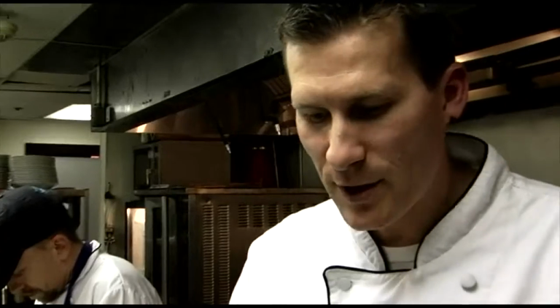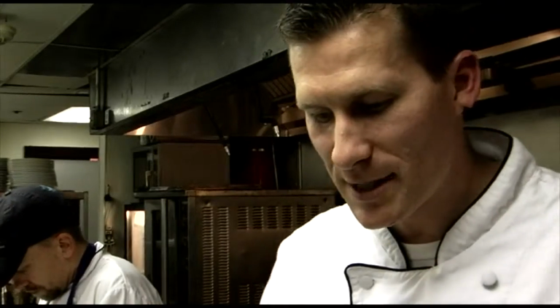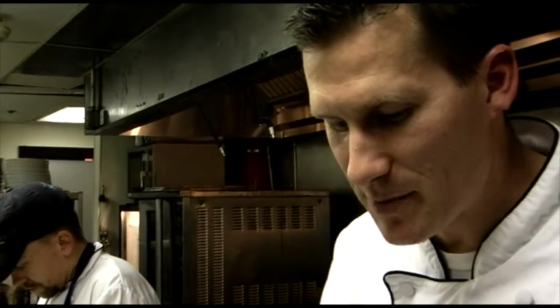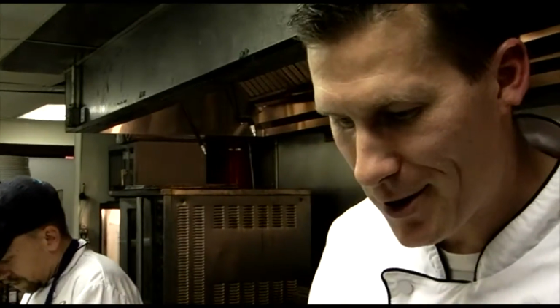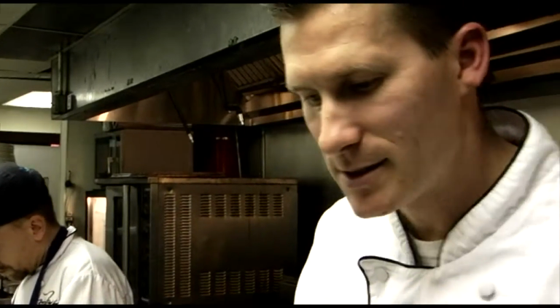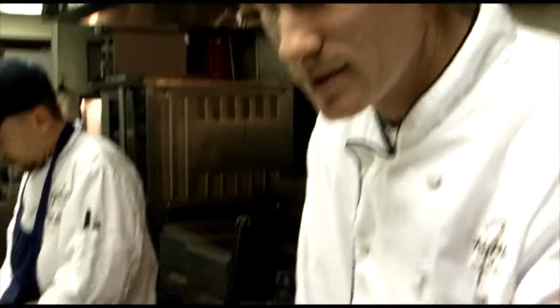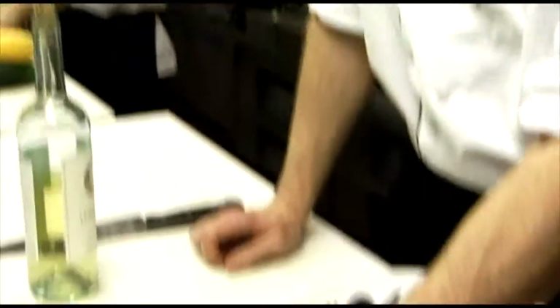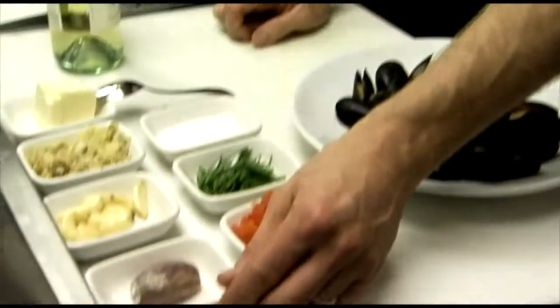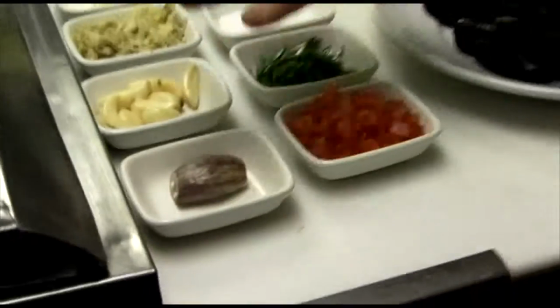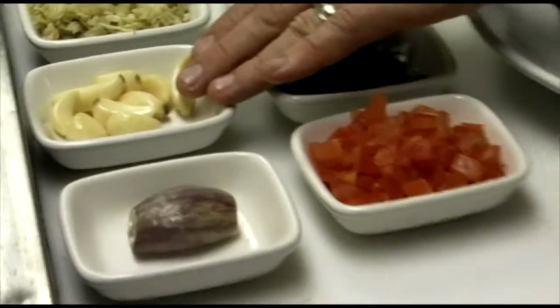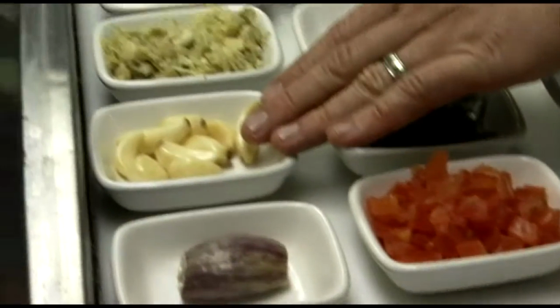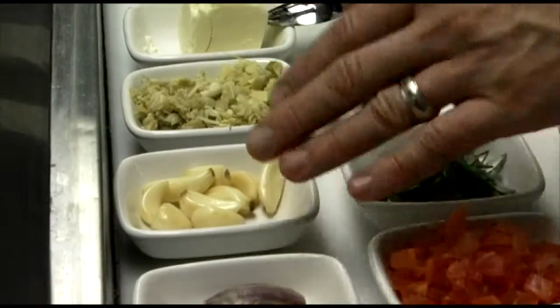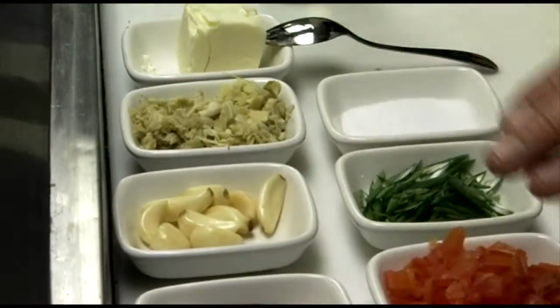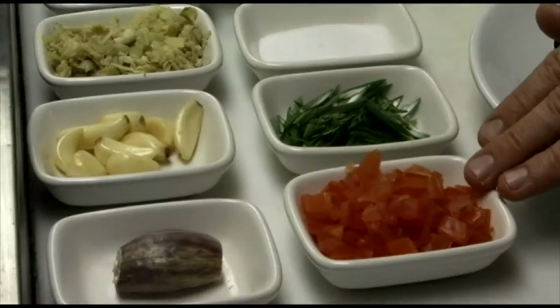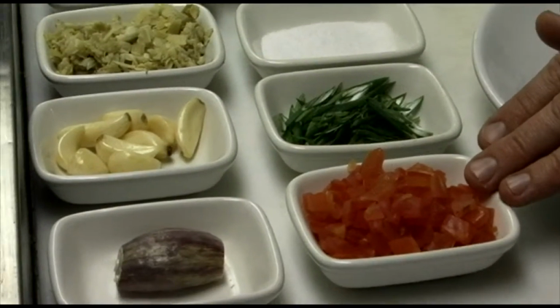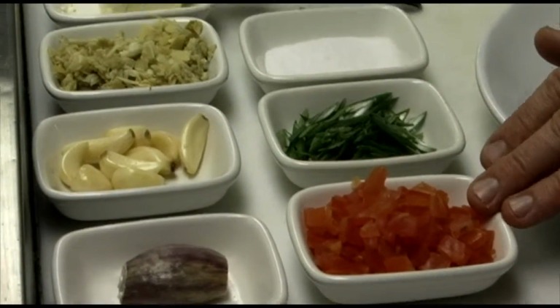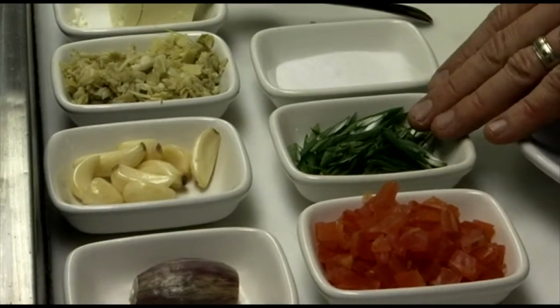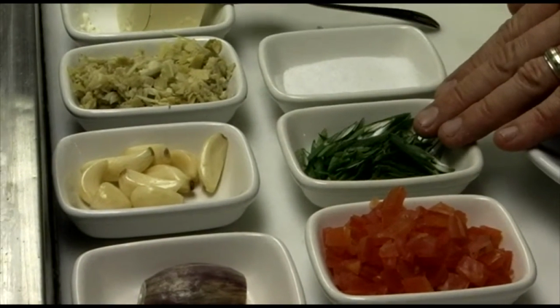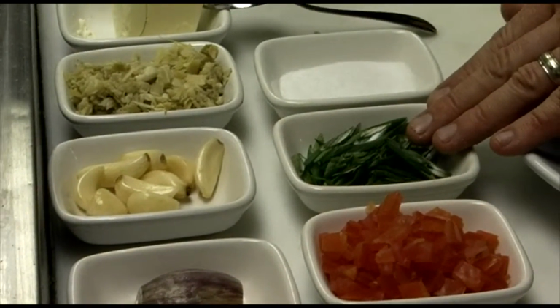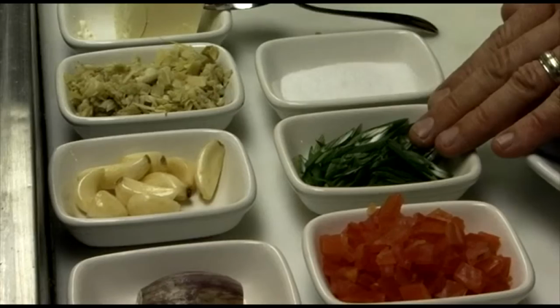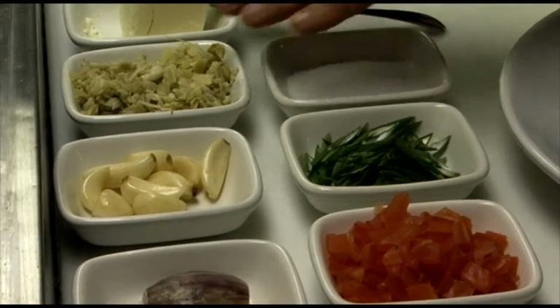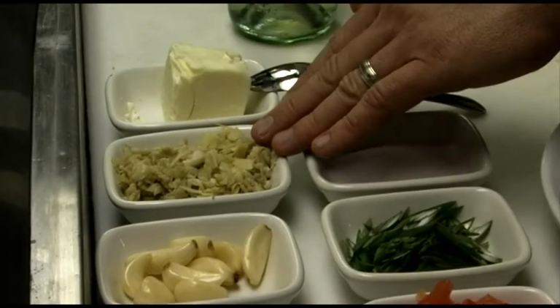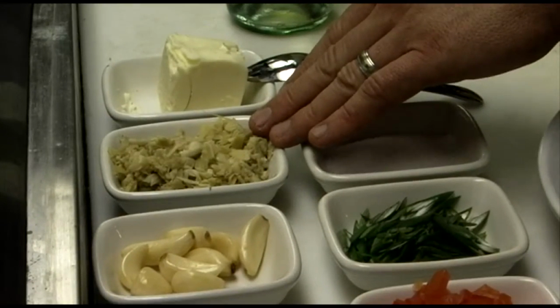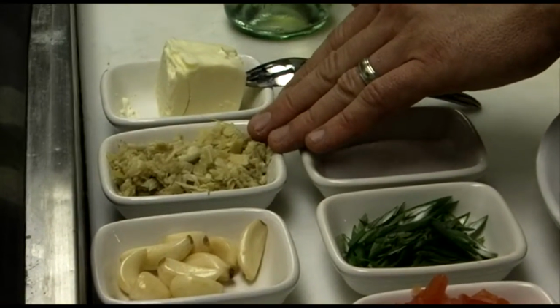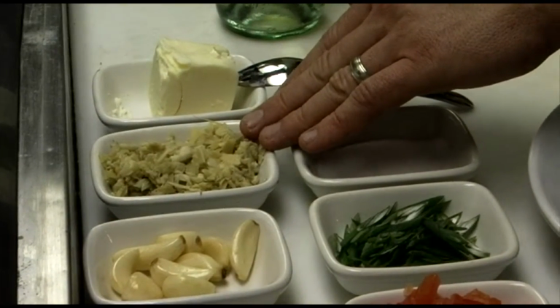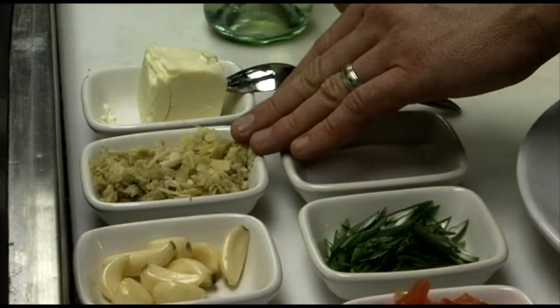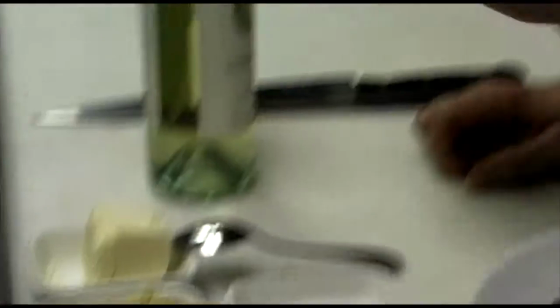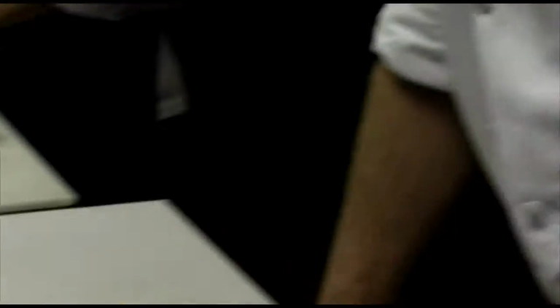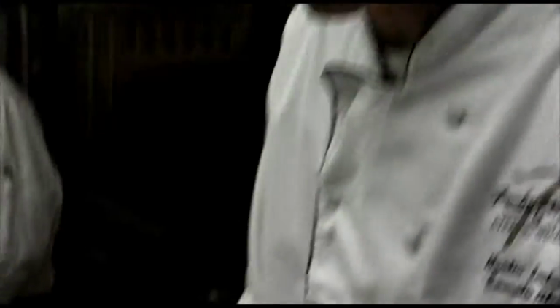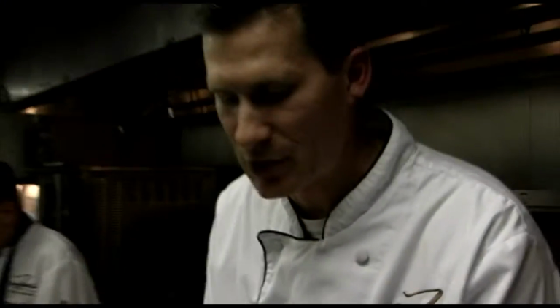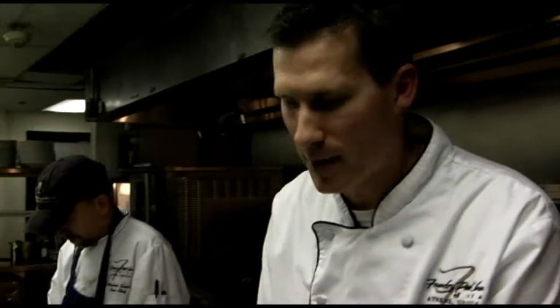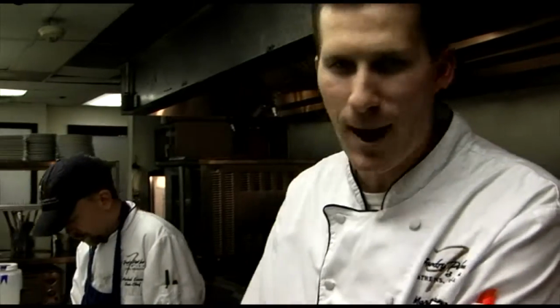What we're going to use in our recipe here is some shallots, some garlic, tomatoes, some green scallions, and chopped artichokes. They were already cooked and they're already chopped. I also have some salt, butter, and wine.